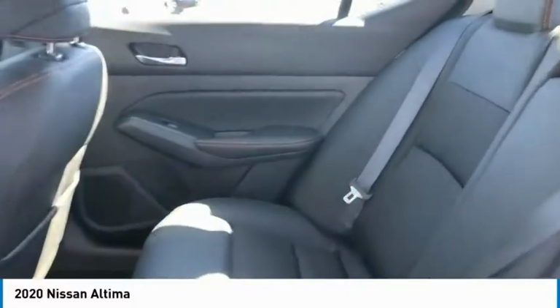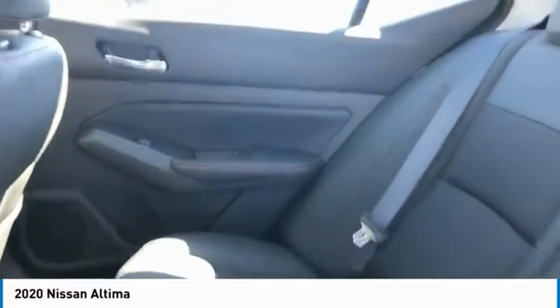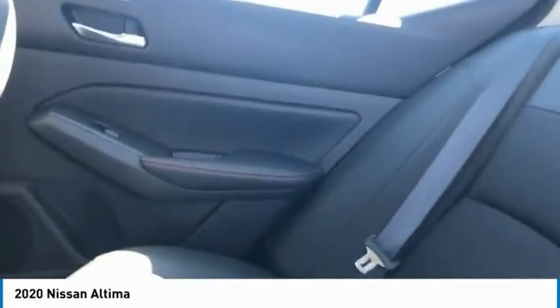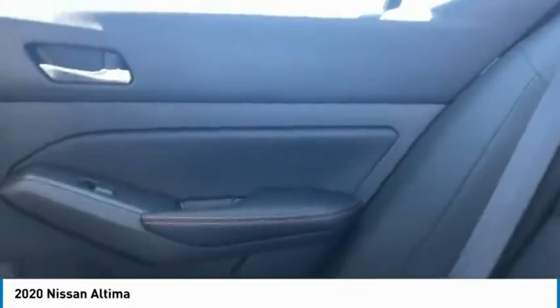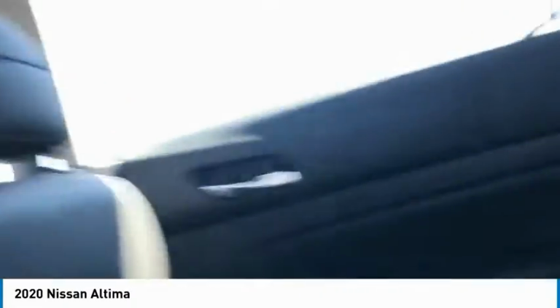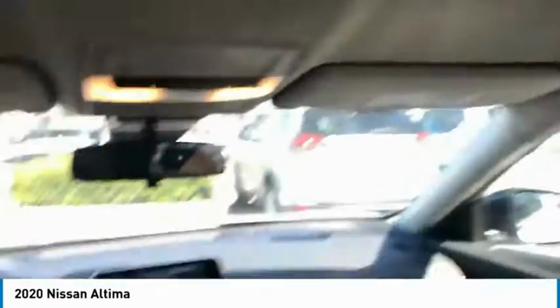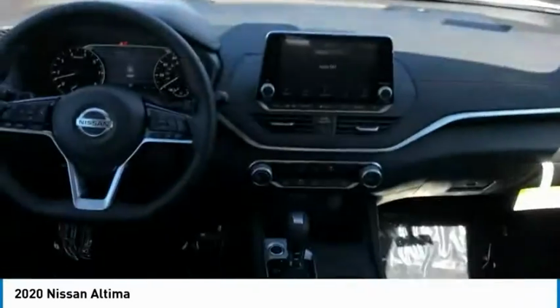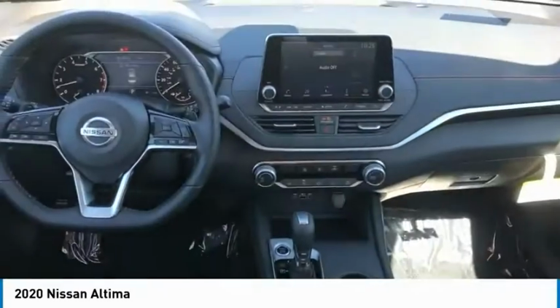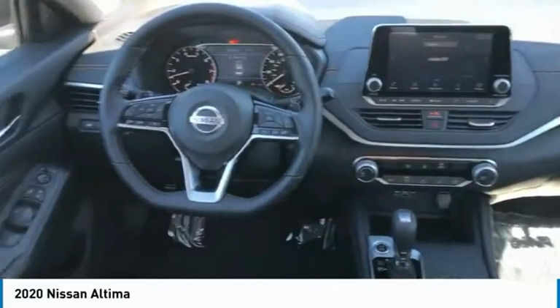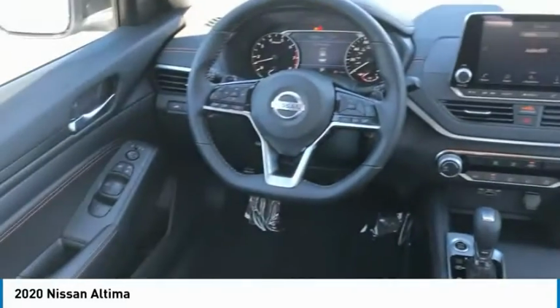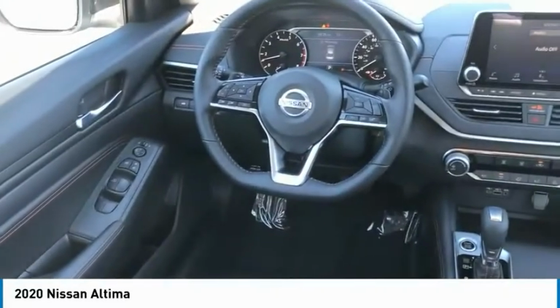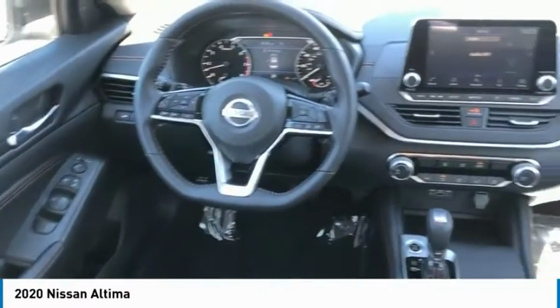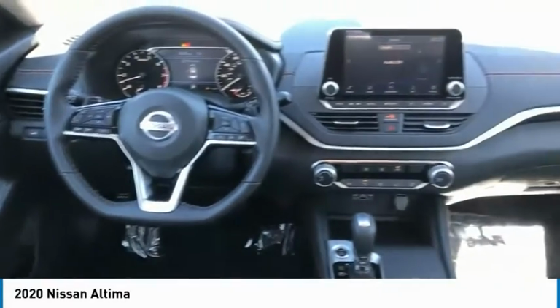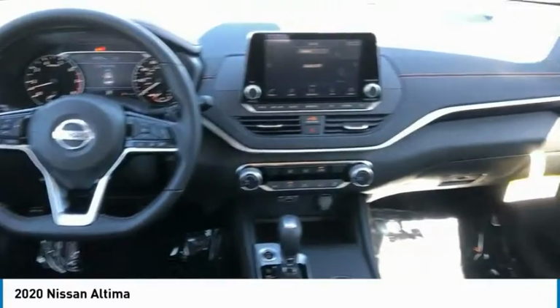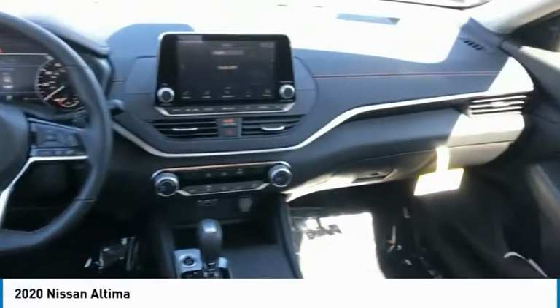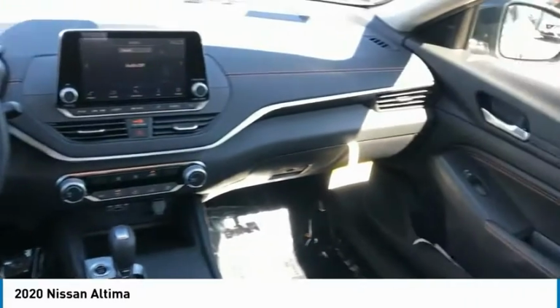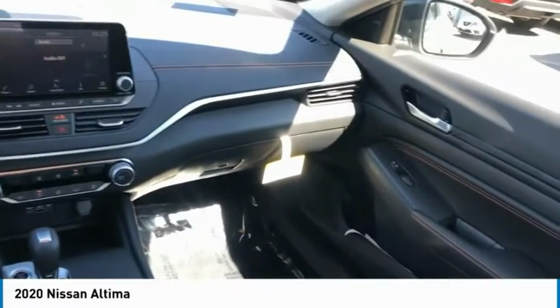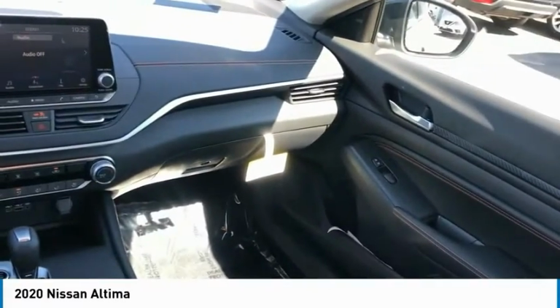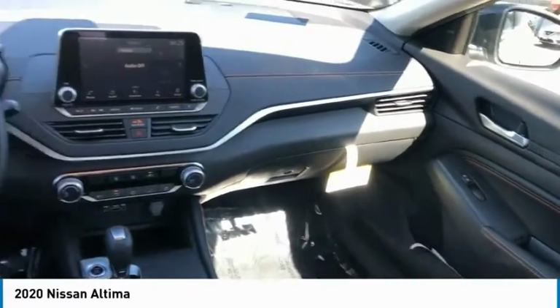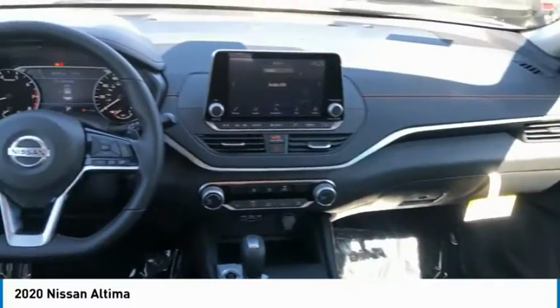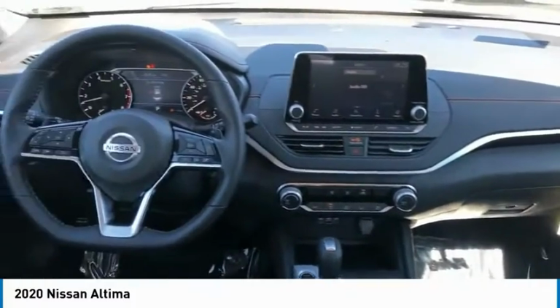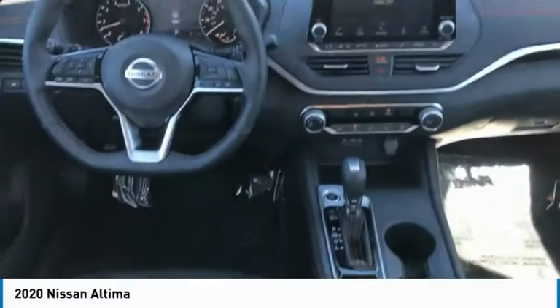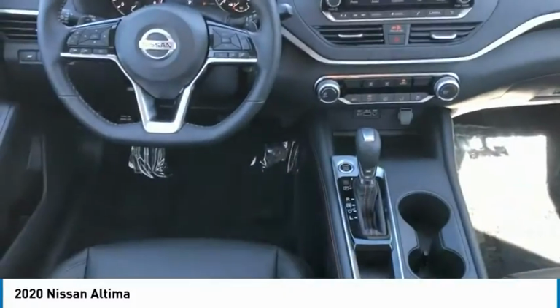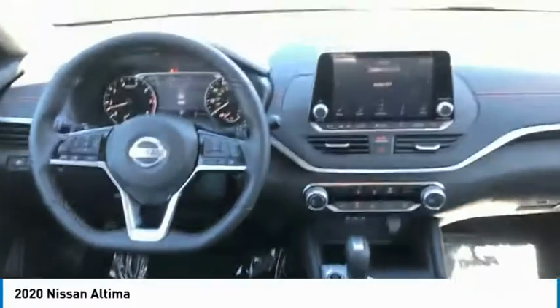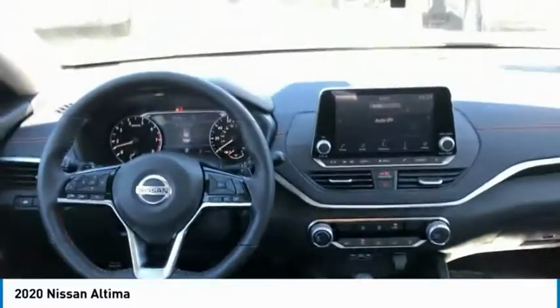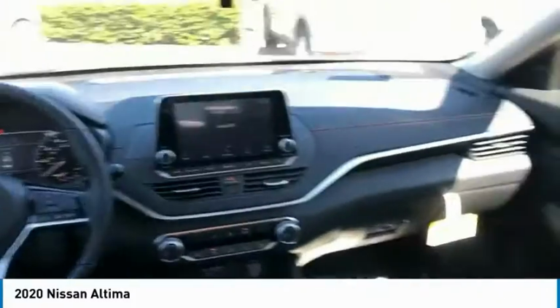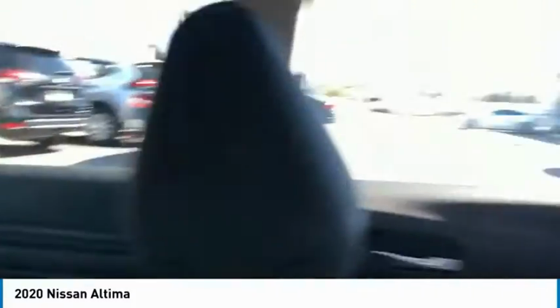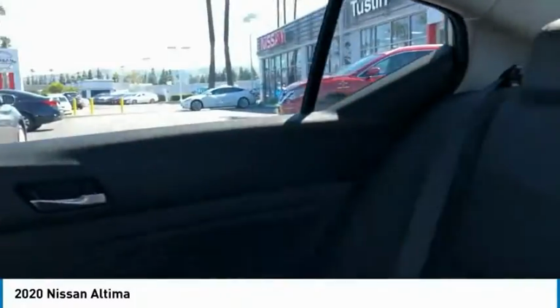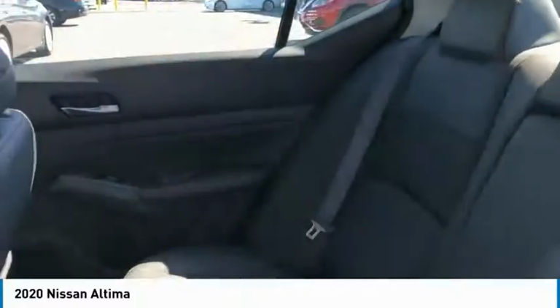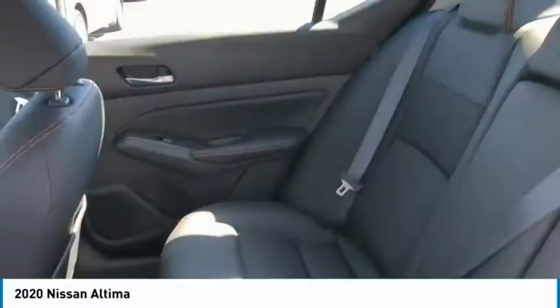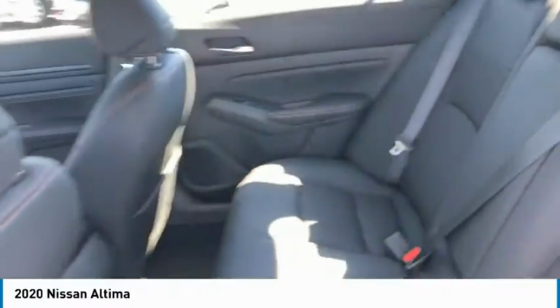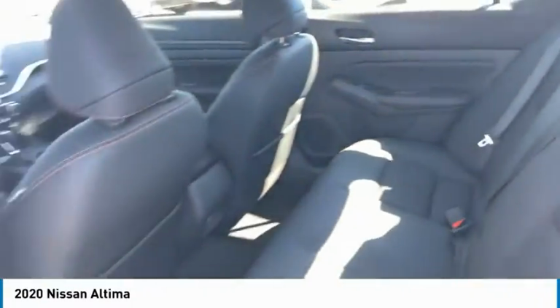Here are some of this vehicle's great options: aluminum wheels, traction control, daytime running lights, remote keyless entry, FWD, headlights auto off, mirror memory, remote trunk release, security system, and cruise control.